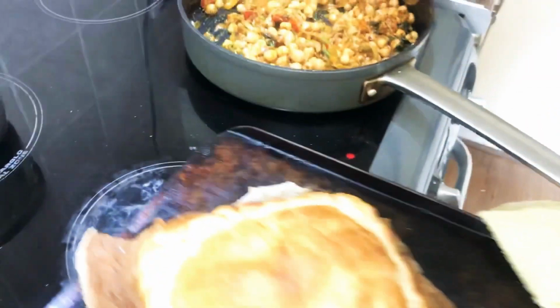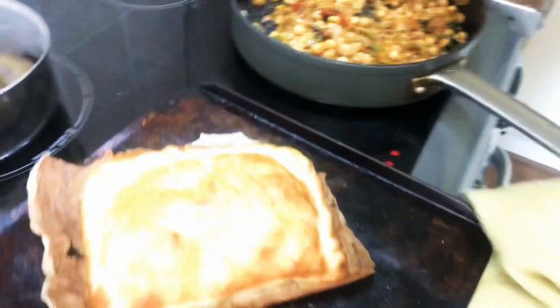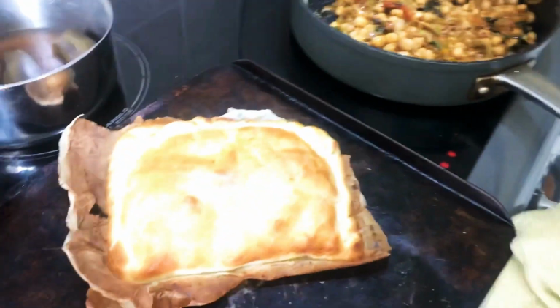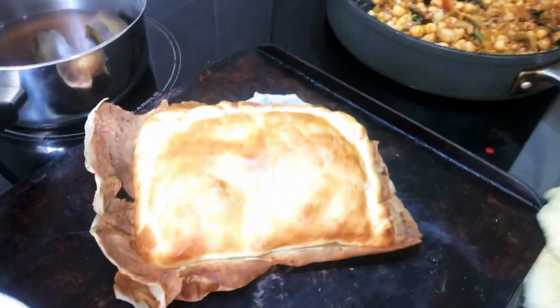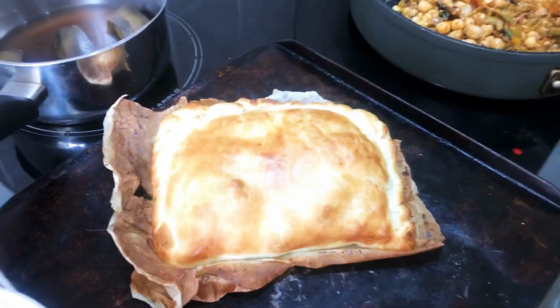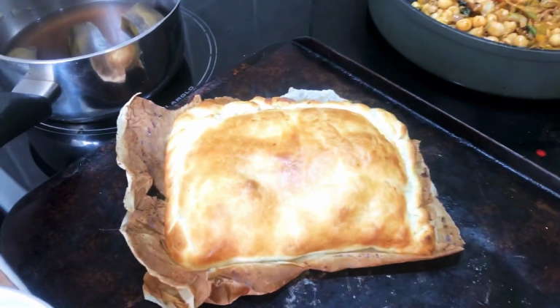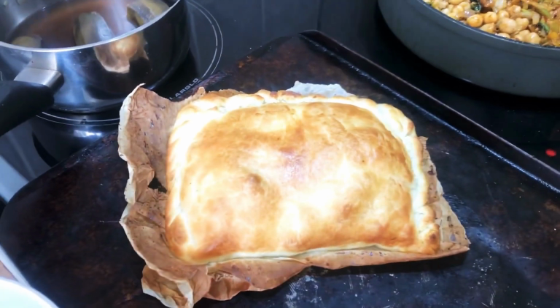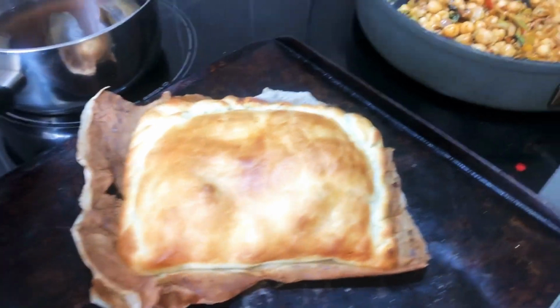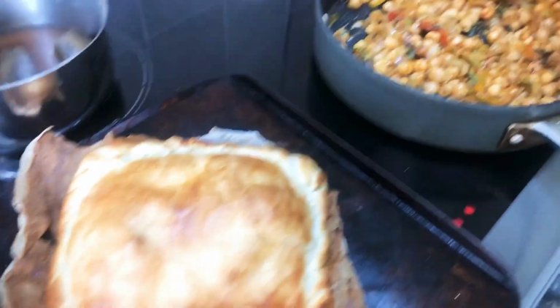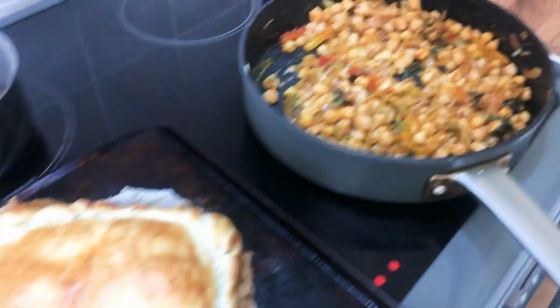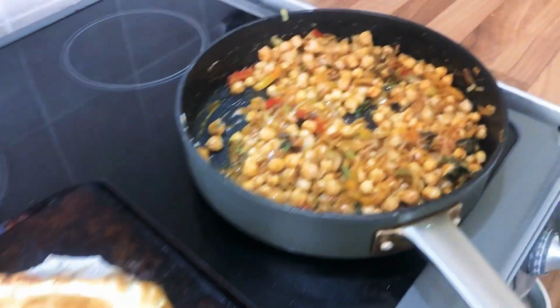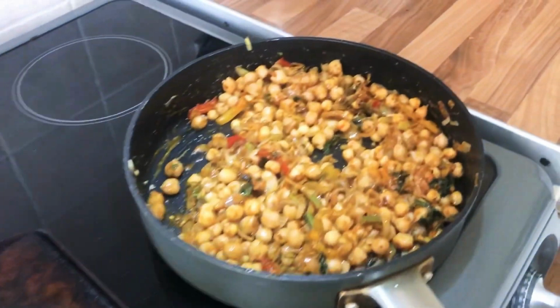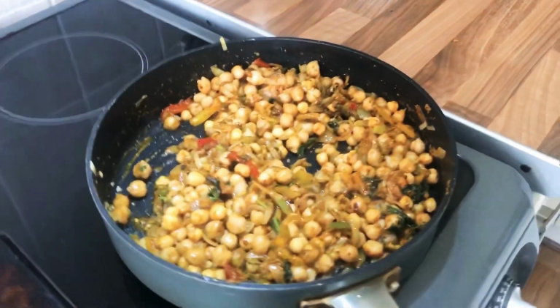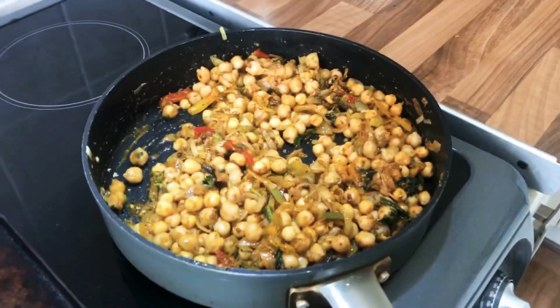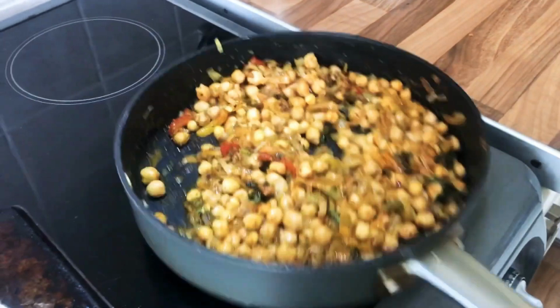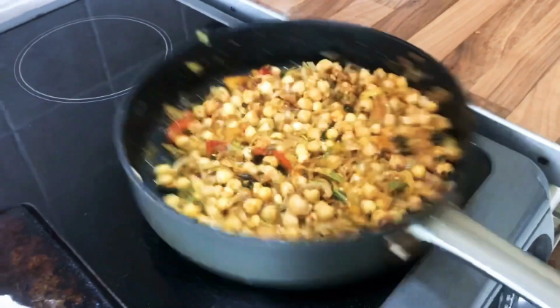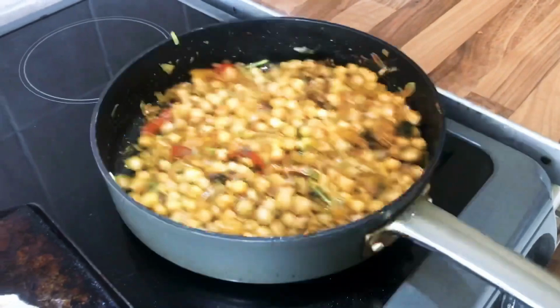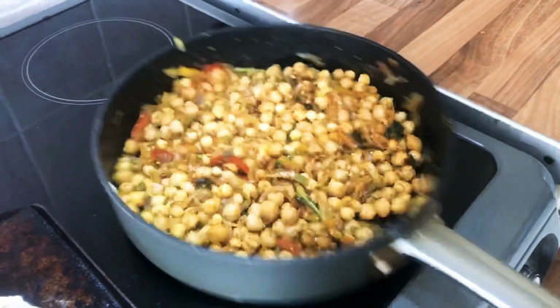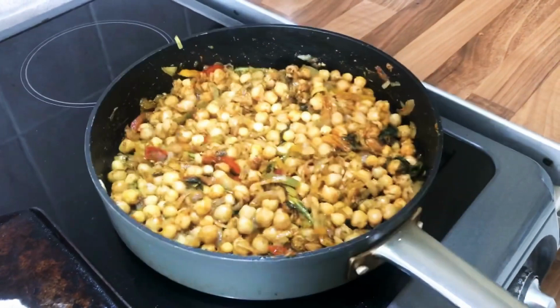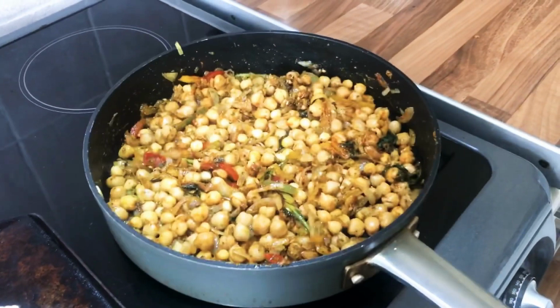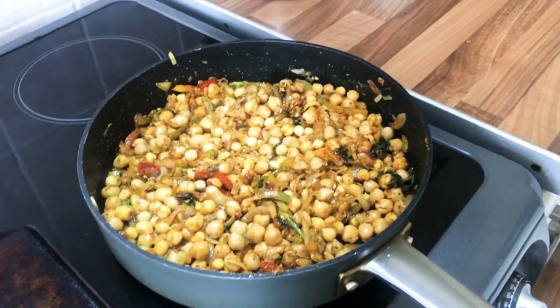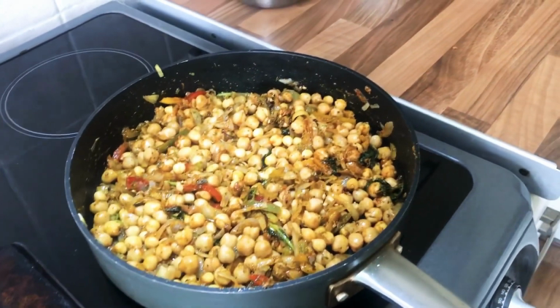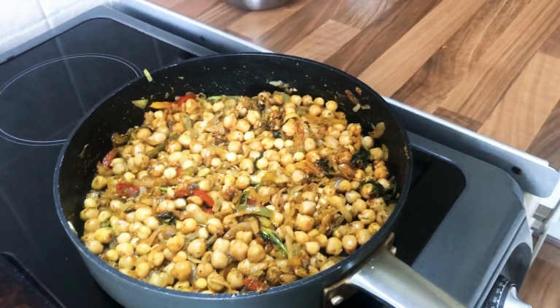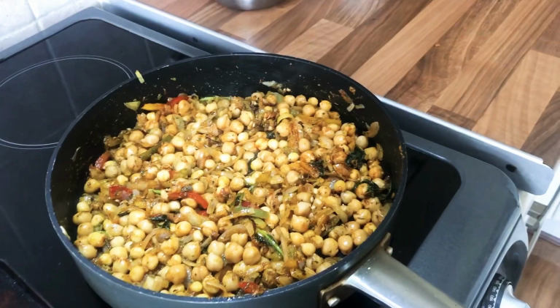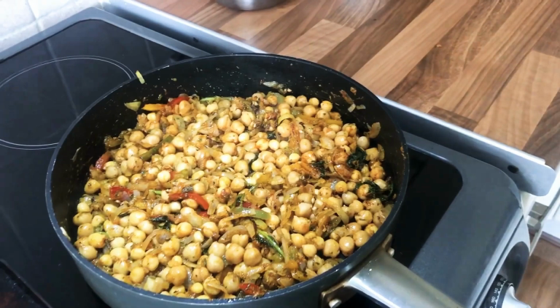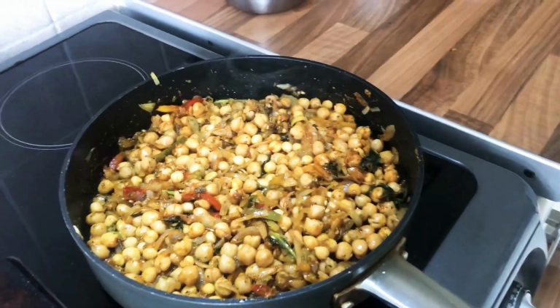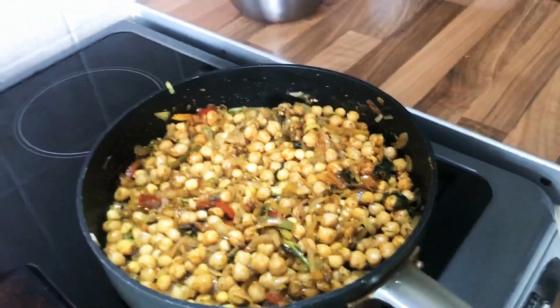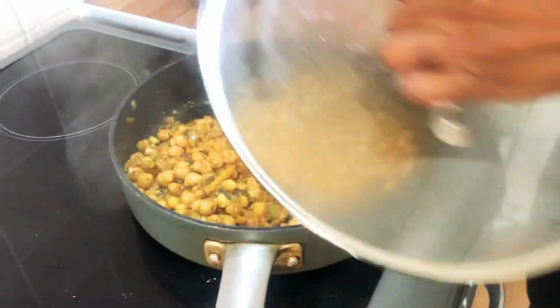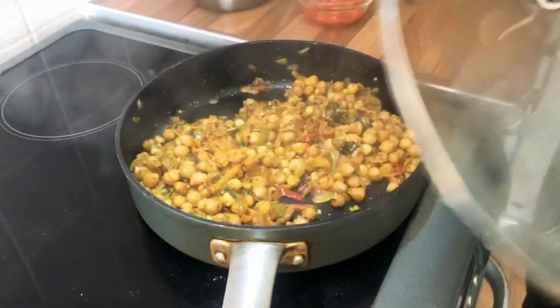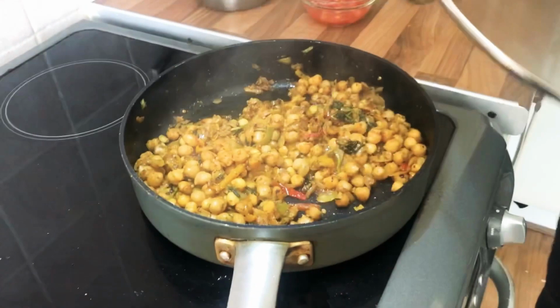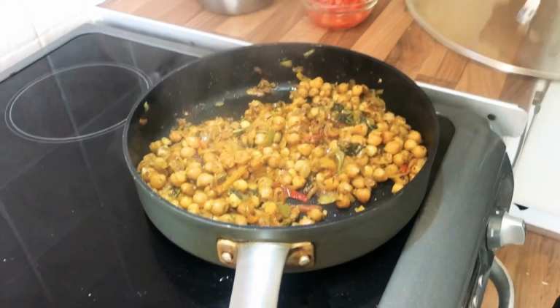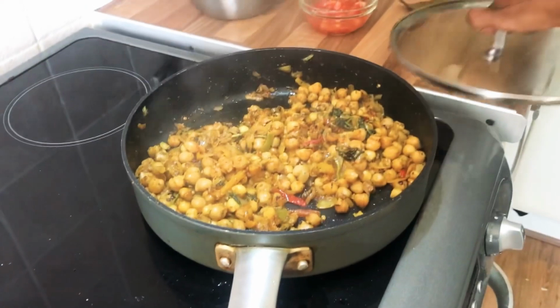Hey guys, I've quickly got to take this out of the oven — it's just a puff pastry with apple and mixed fruits.